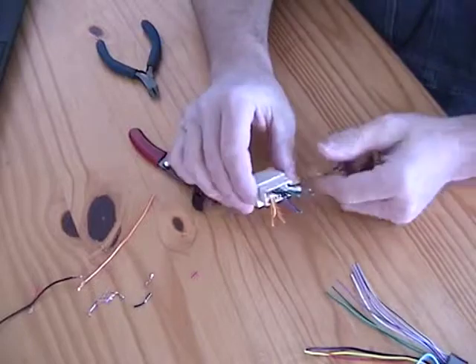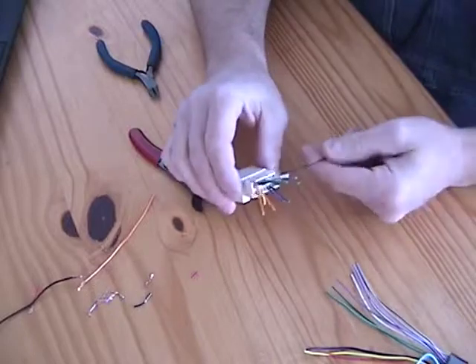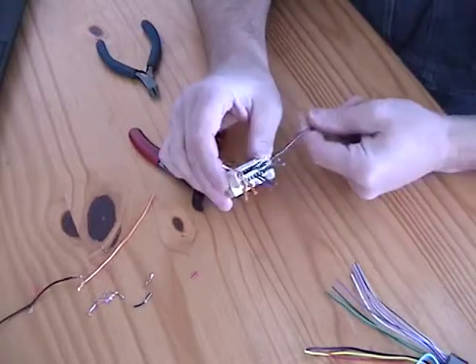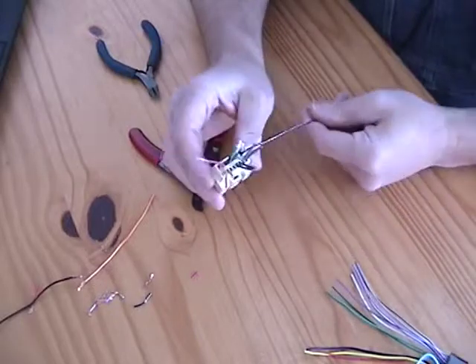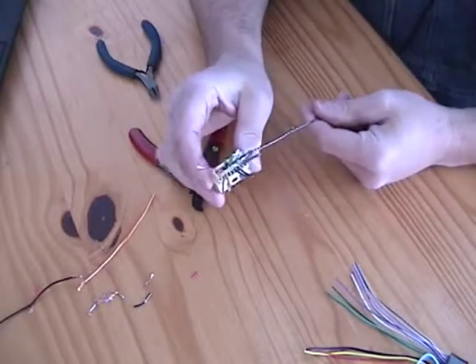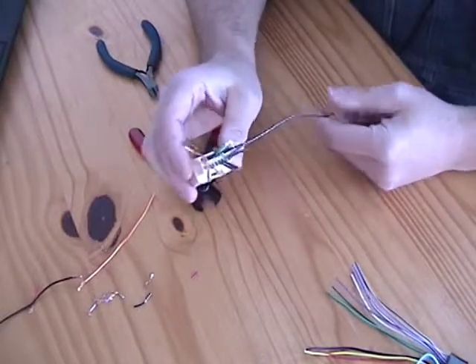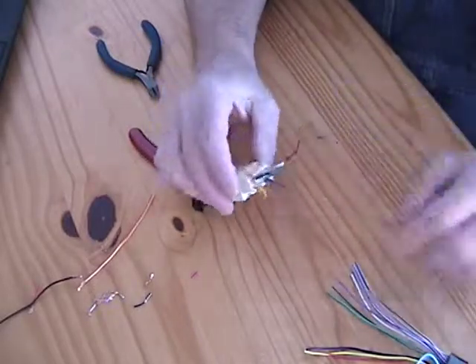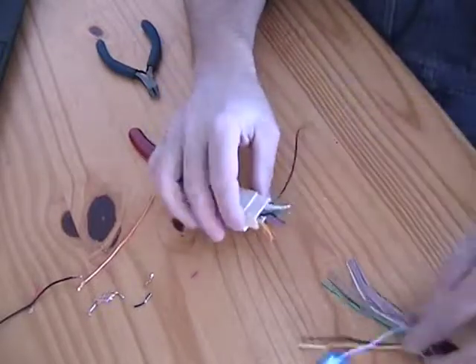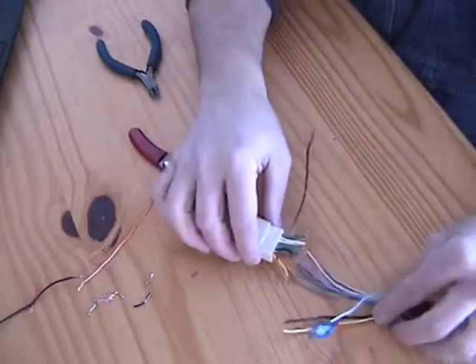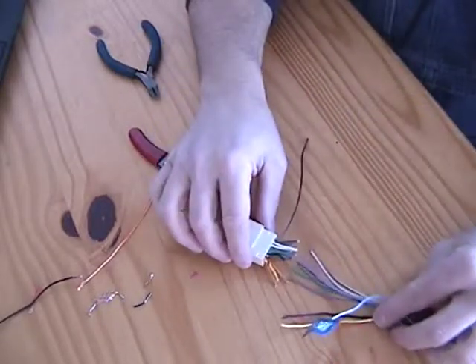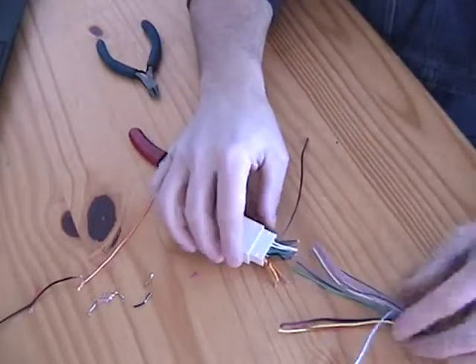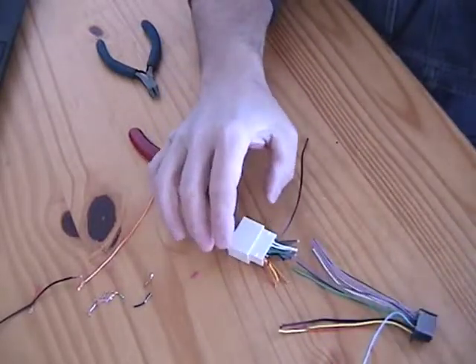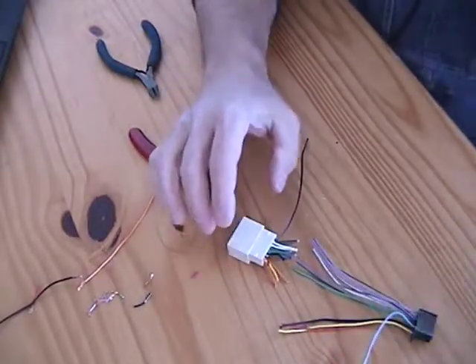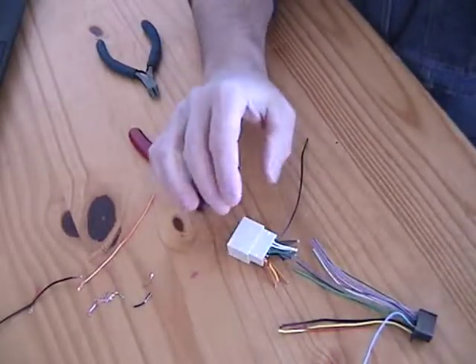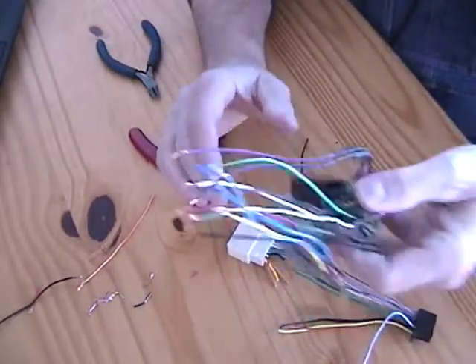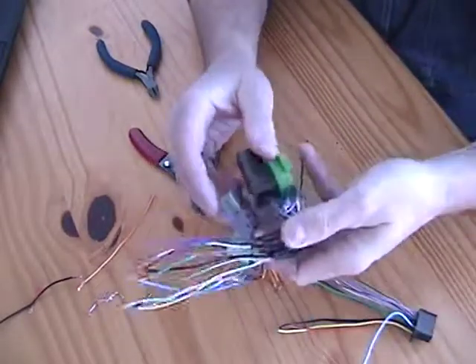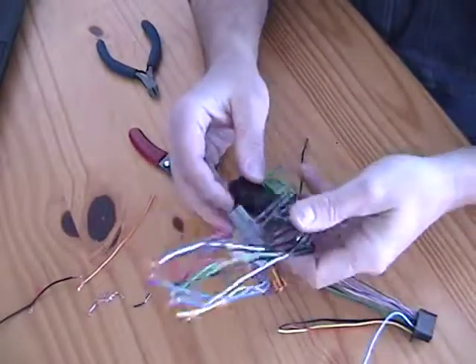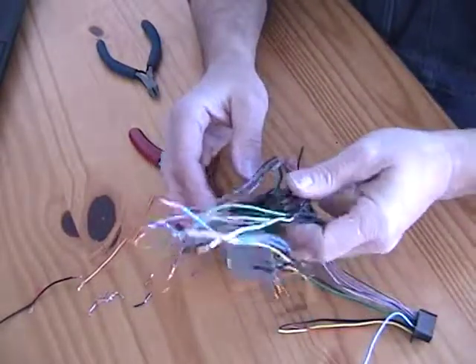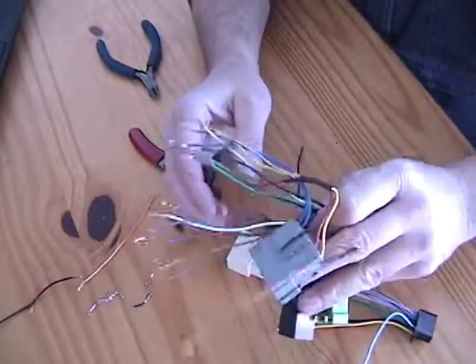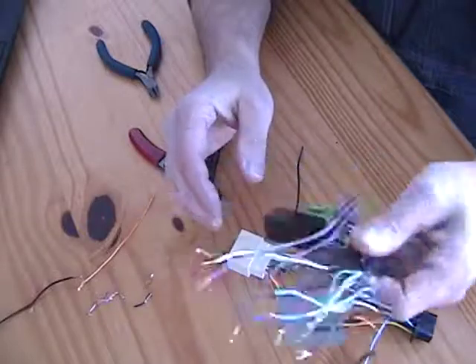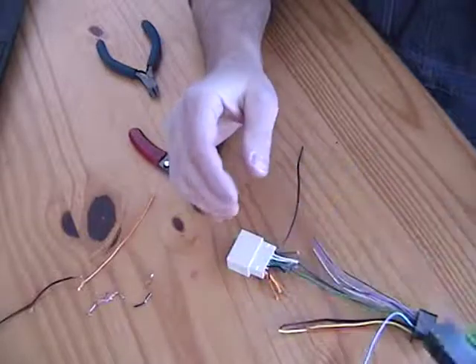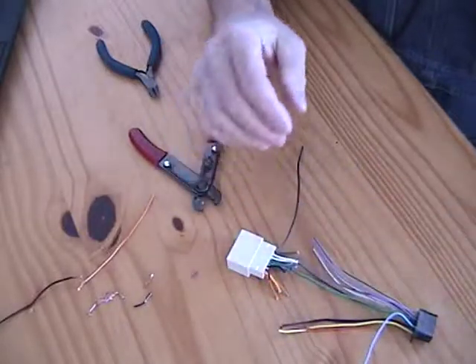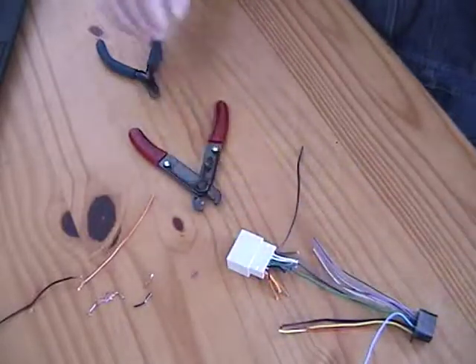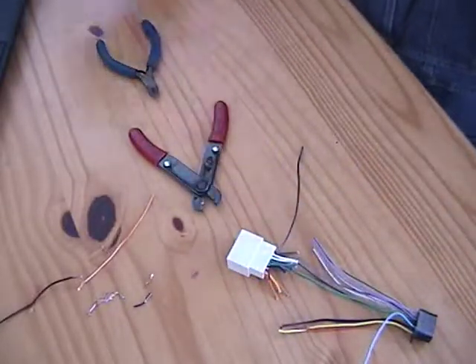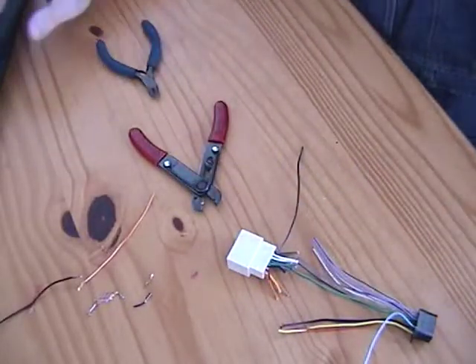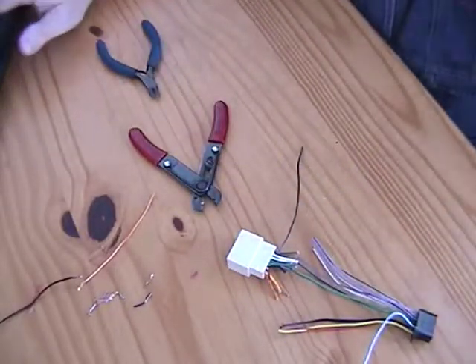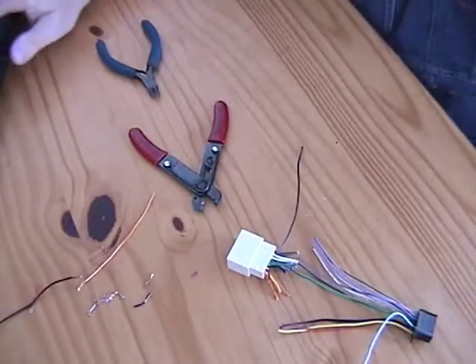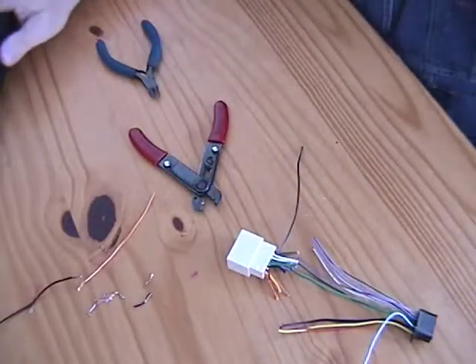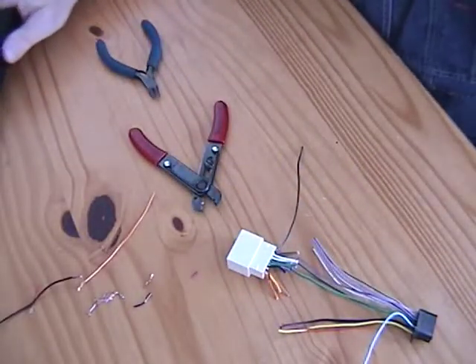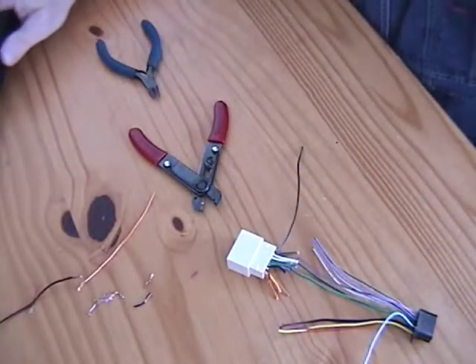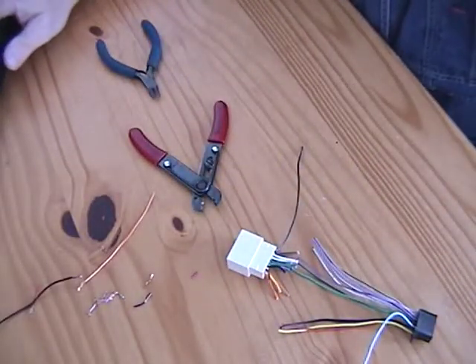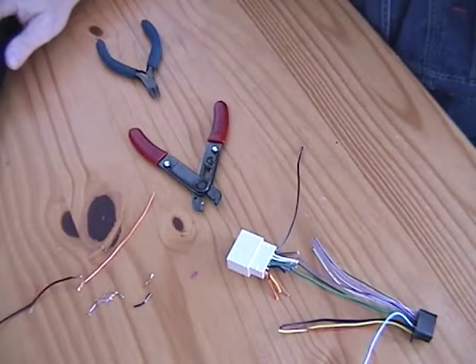I'll do all that and then come back and show it to you. It should end up looking a whole bunch nicer than the rats nest I had before when I was testing.